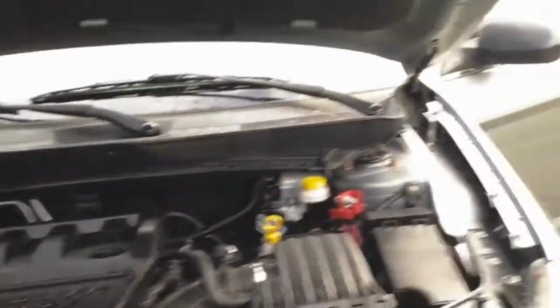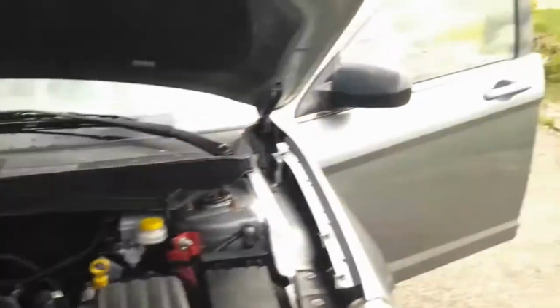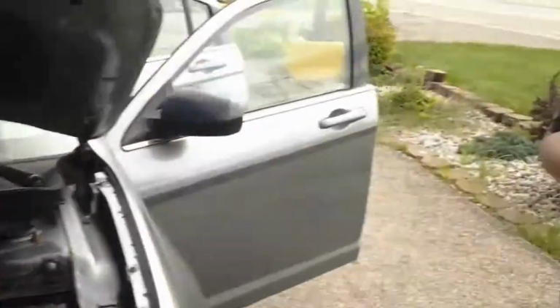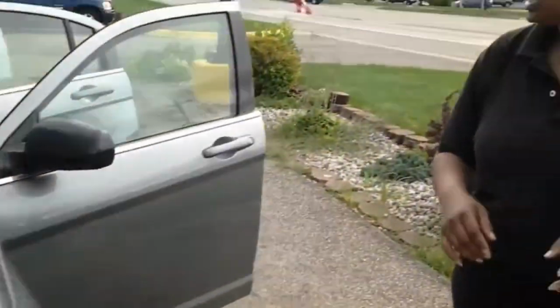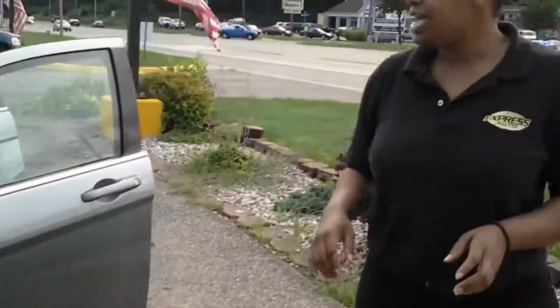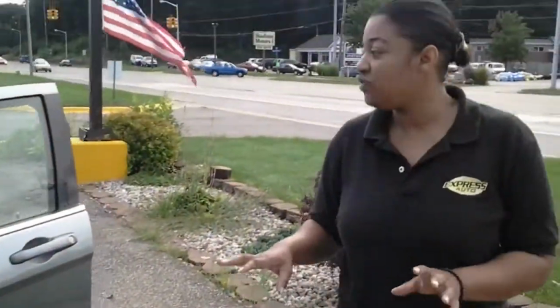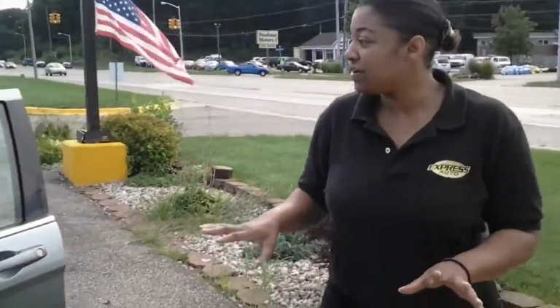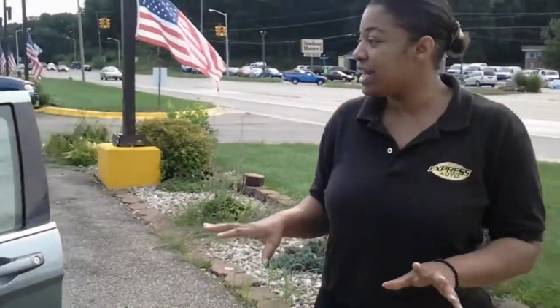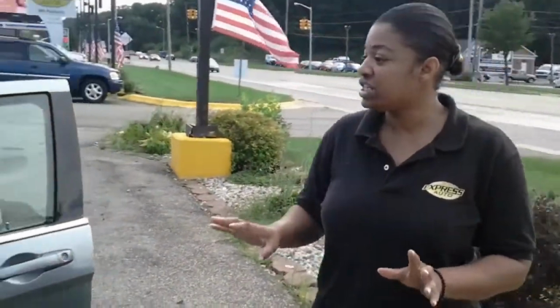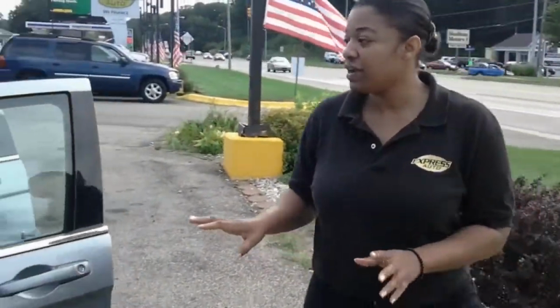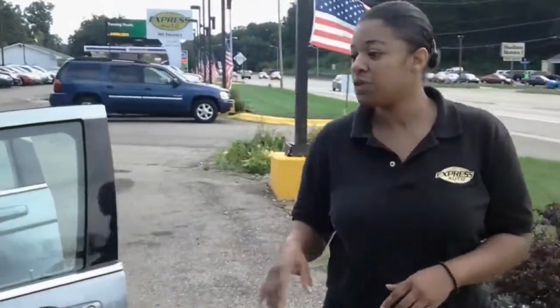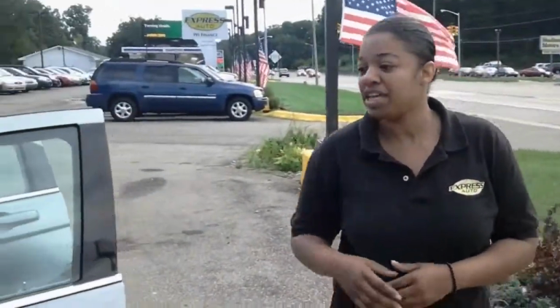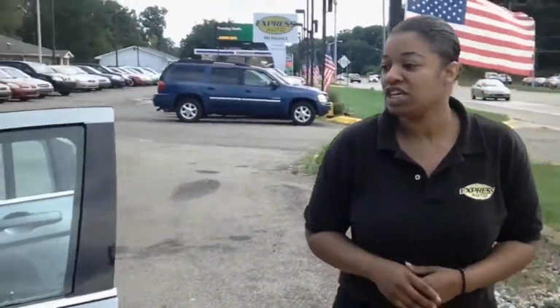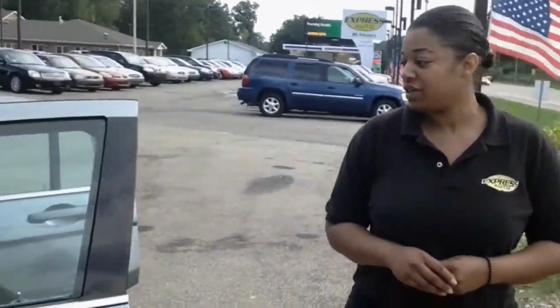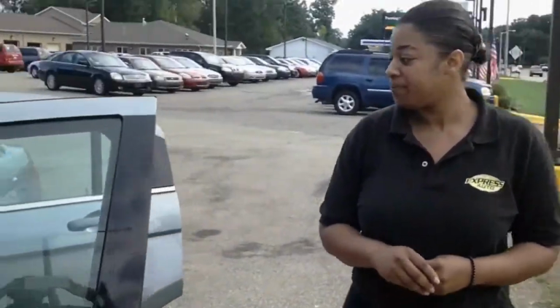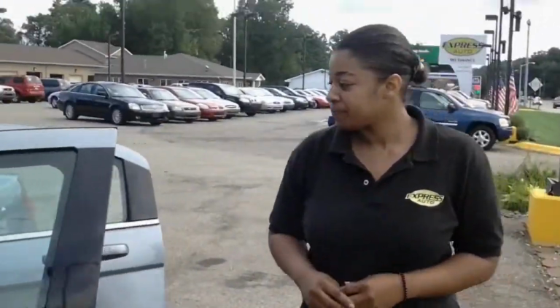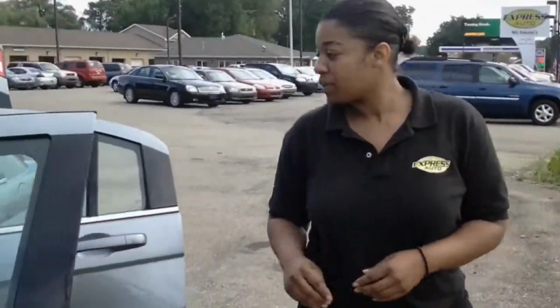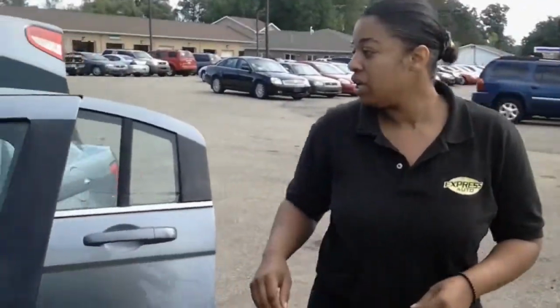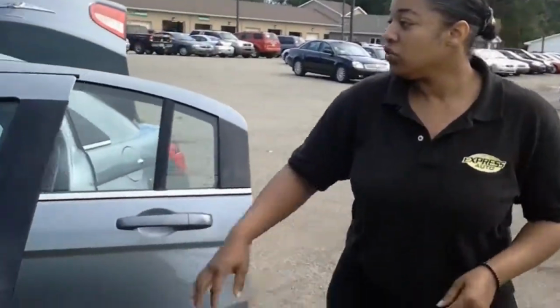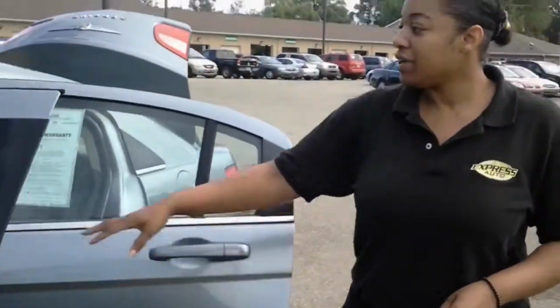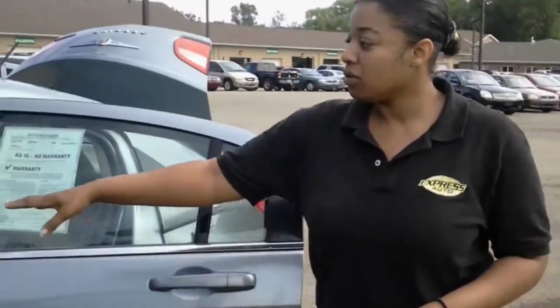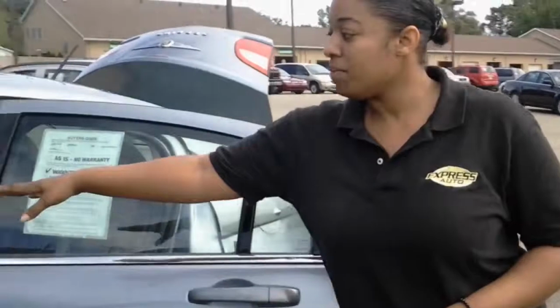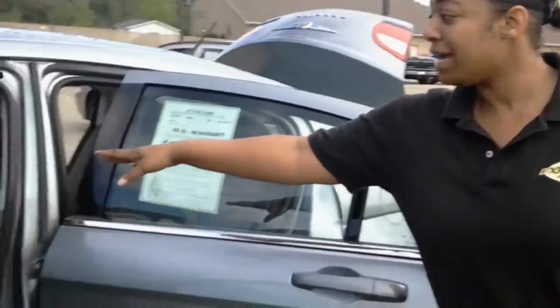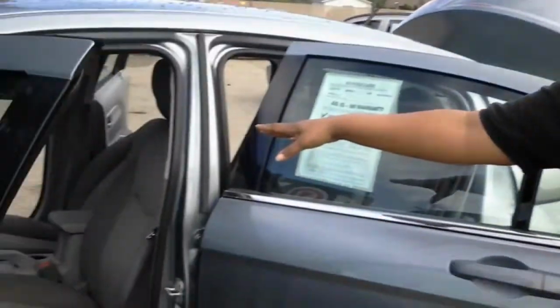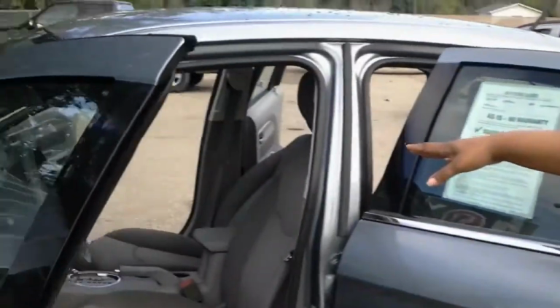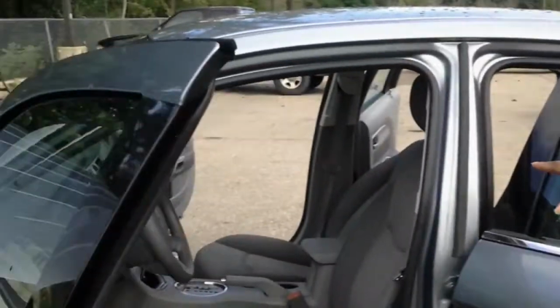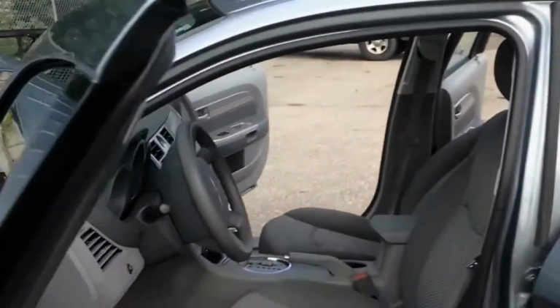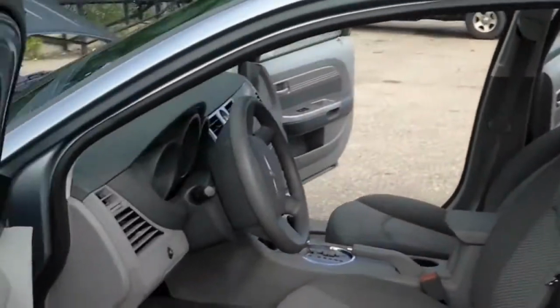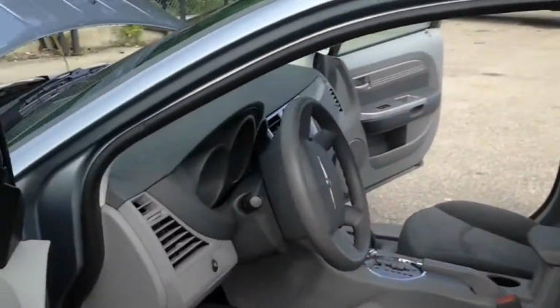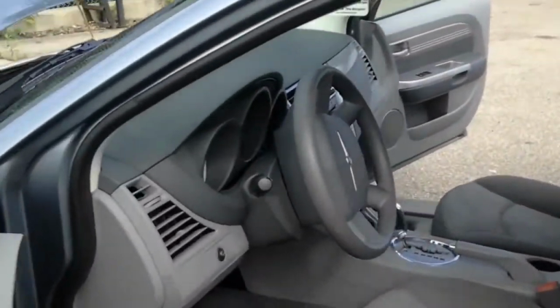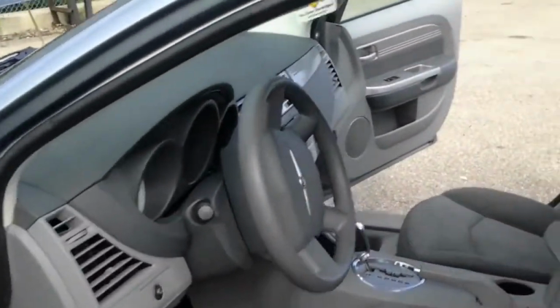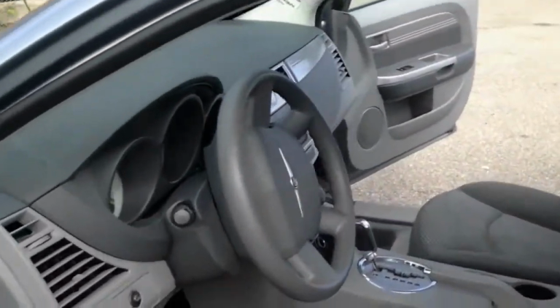Come around to the side, it's very nice, very spacious. You've got the chrome accents here, a nice stereo system.